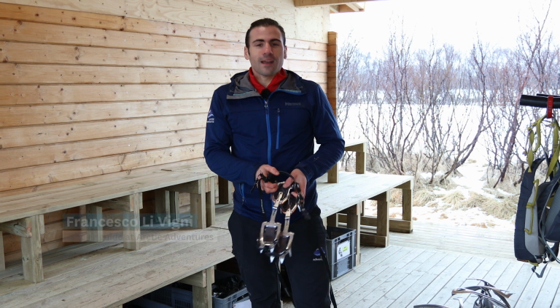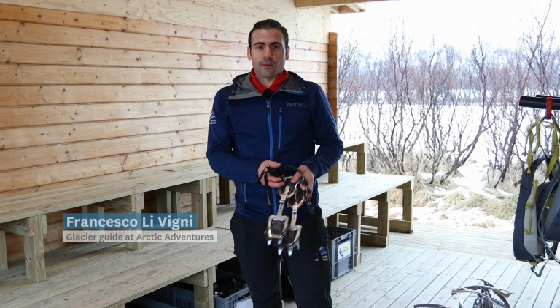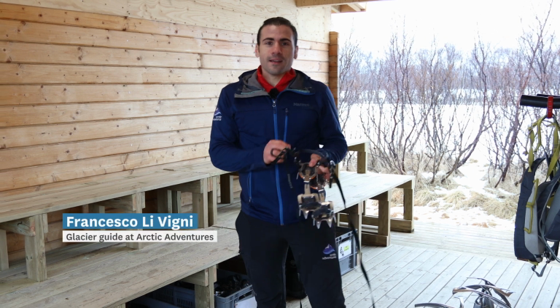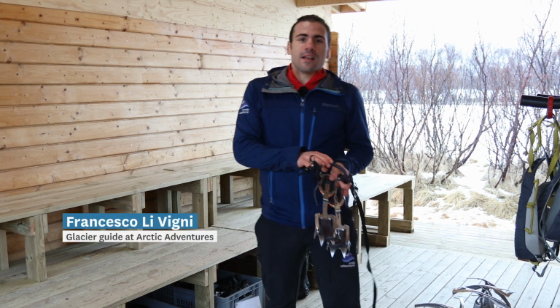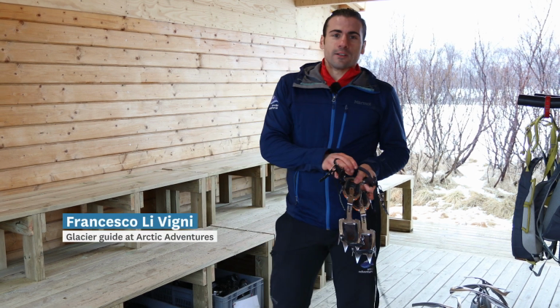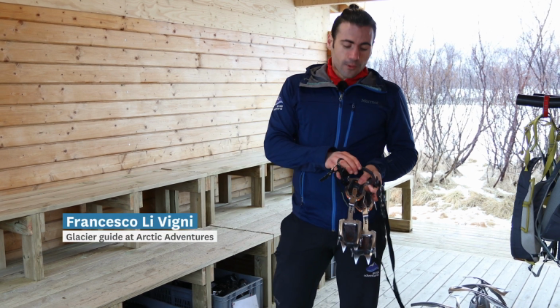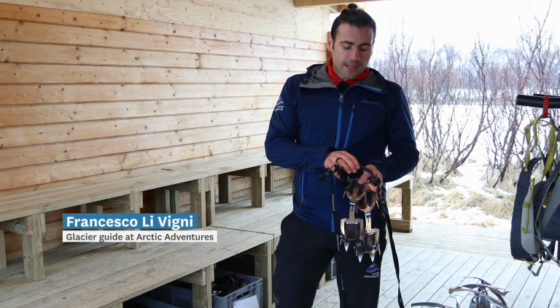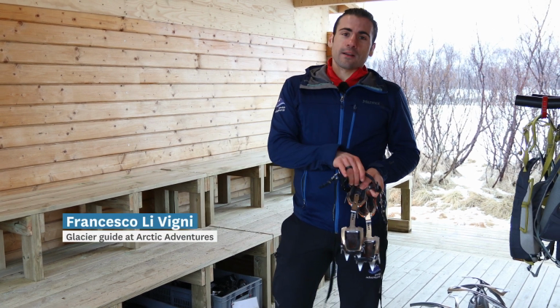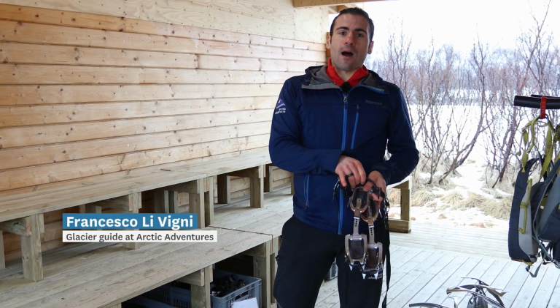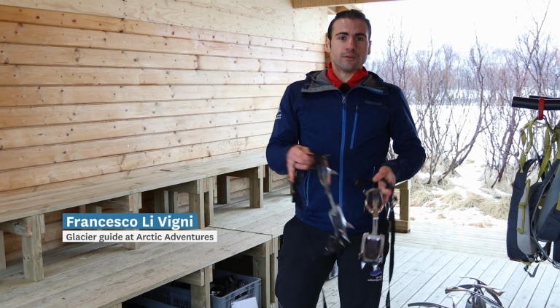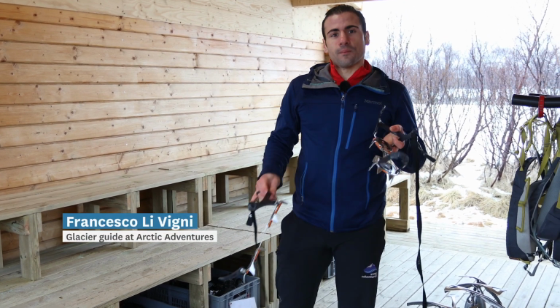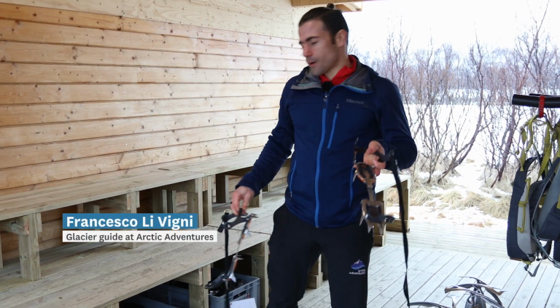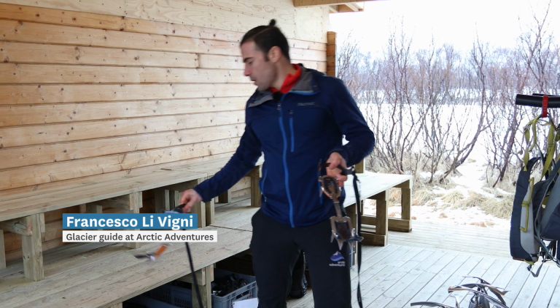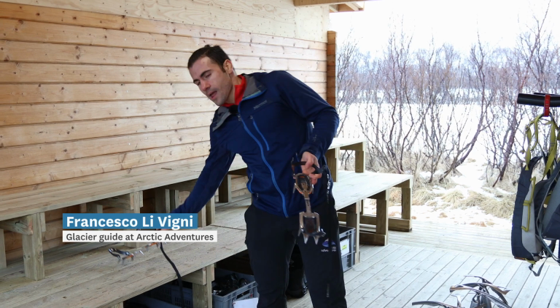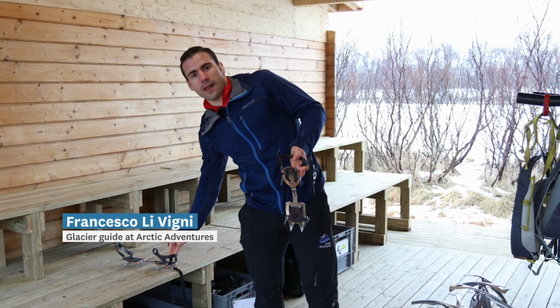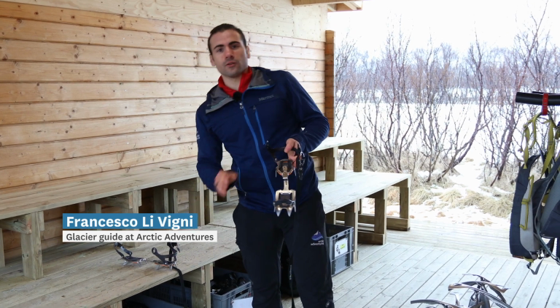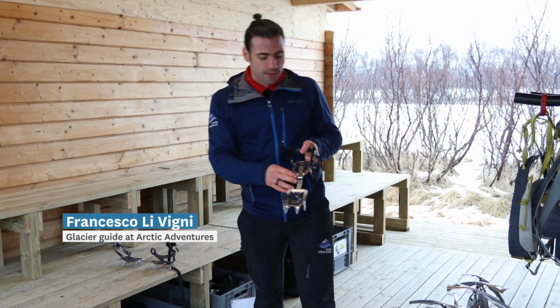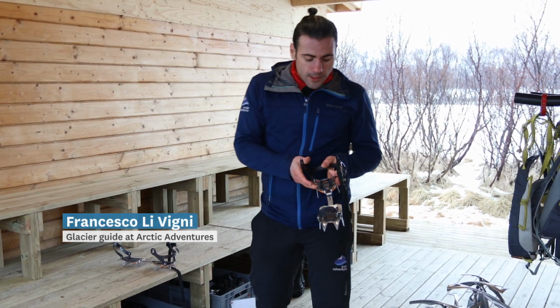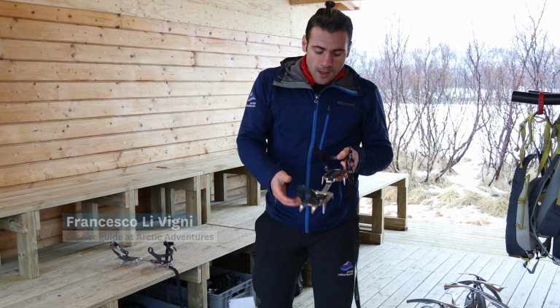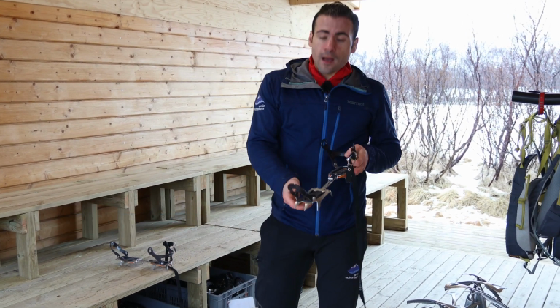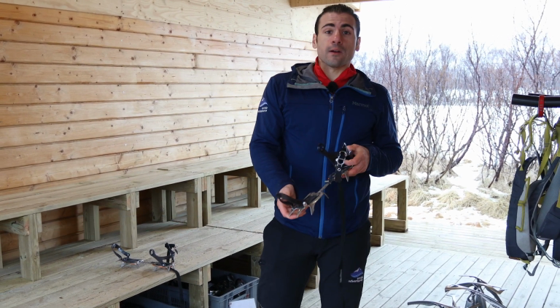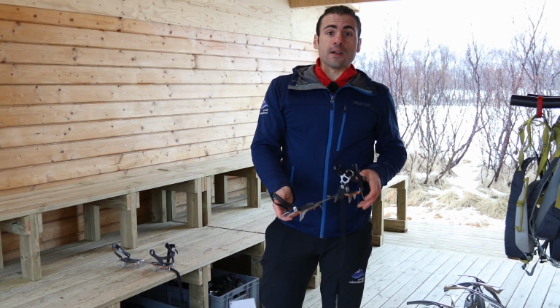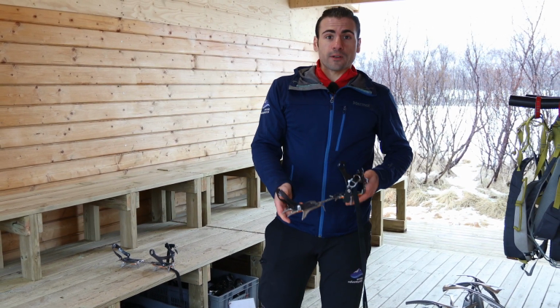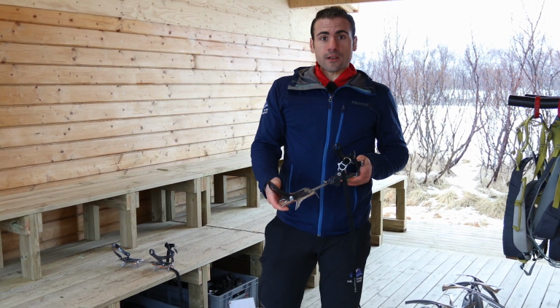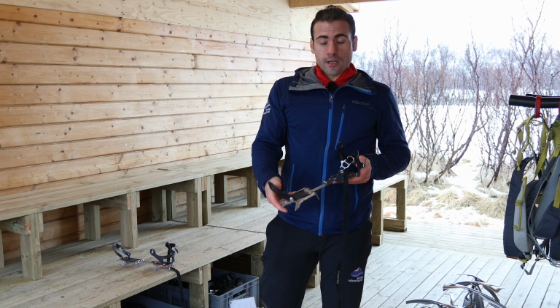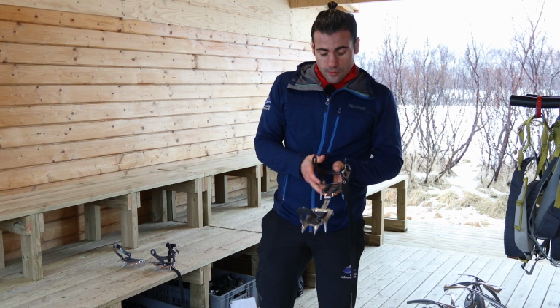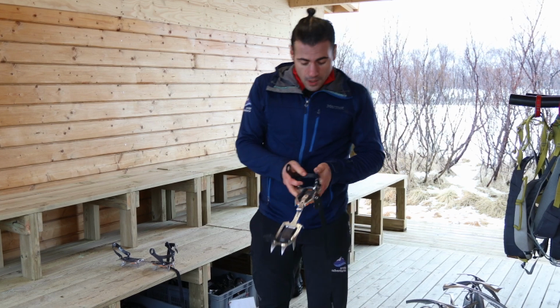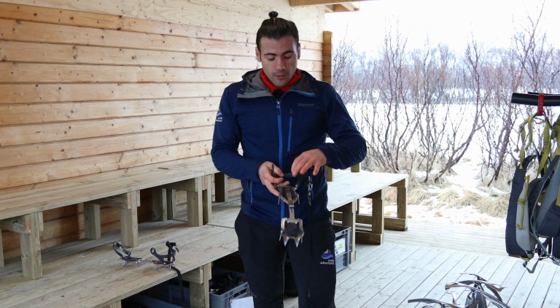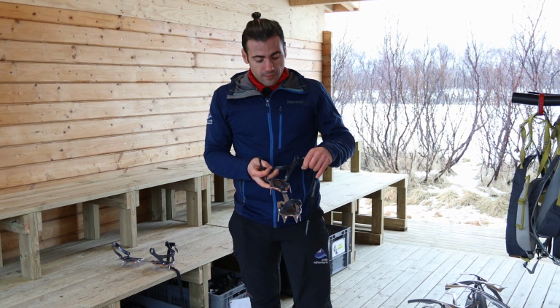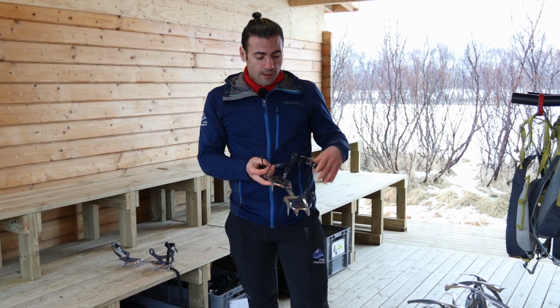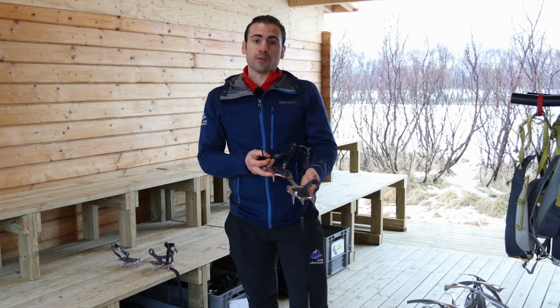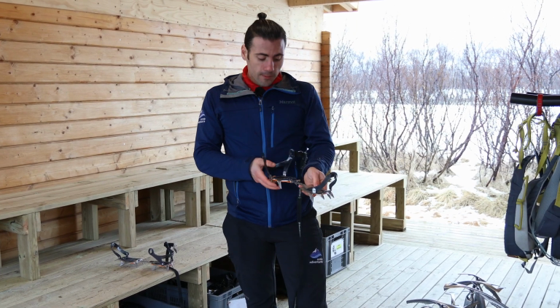Hi everyone! Today we're going to take a look at how to put the crampons on and how to fix them properly. They are going to be really important for us on a glacier, so we want them fitting our boots properly.